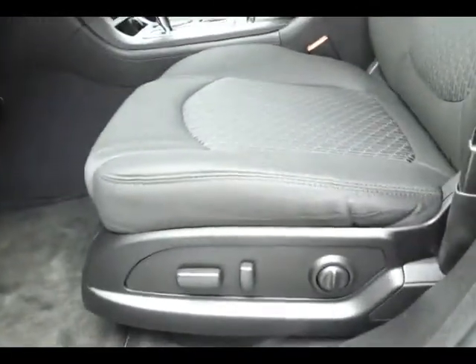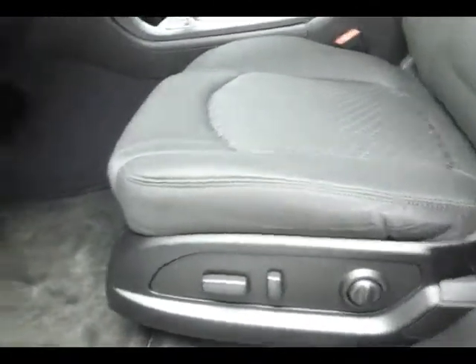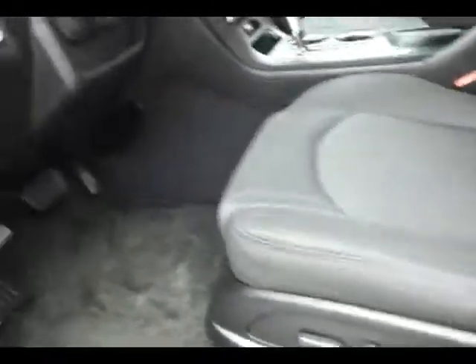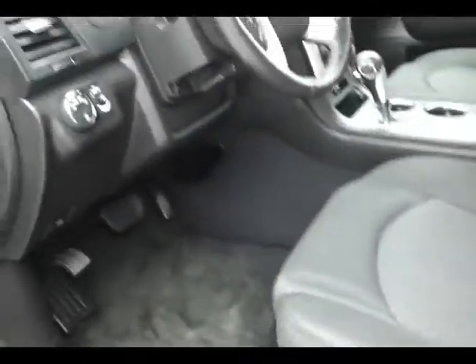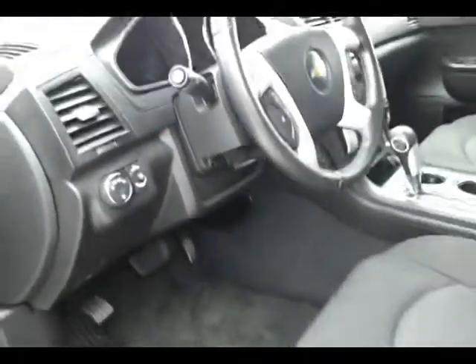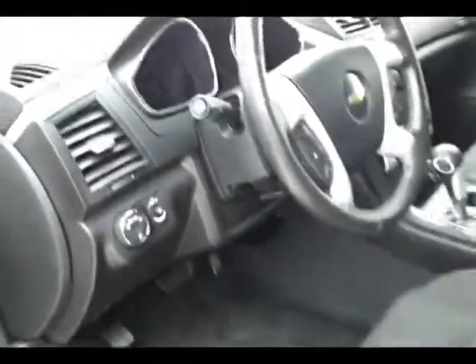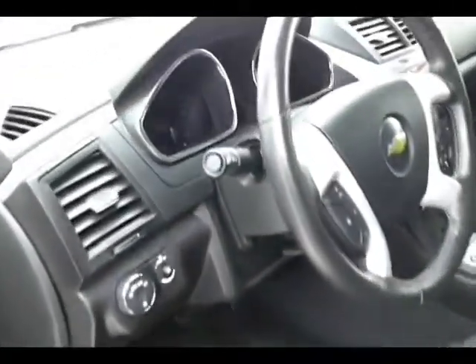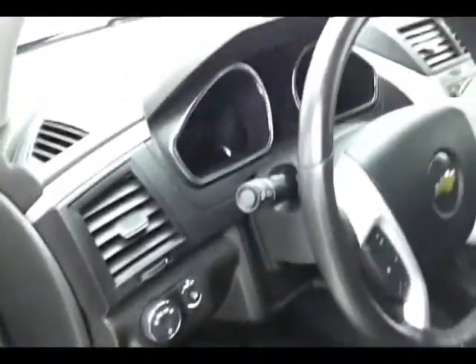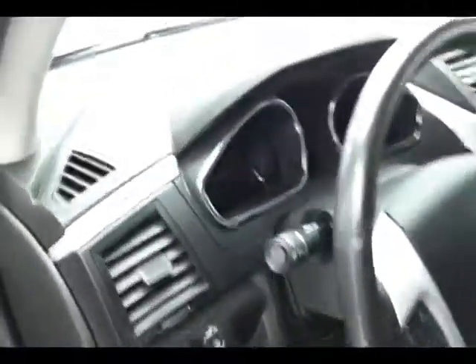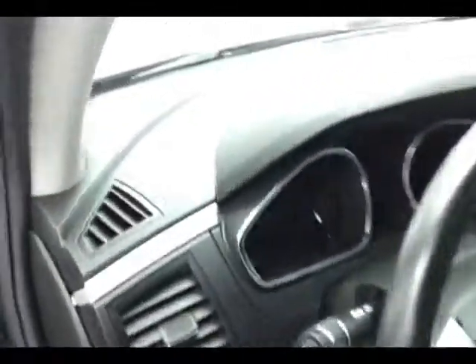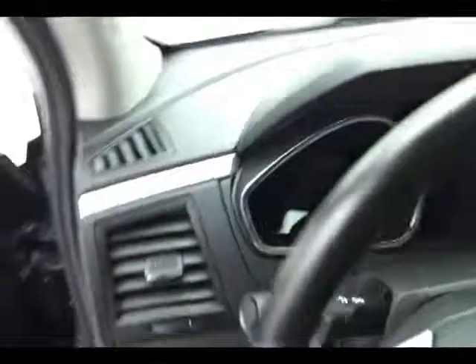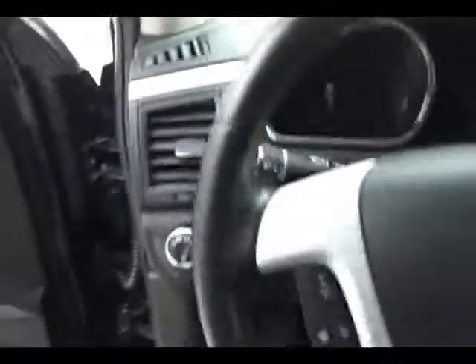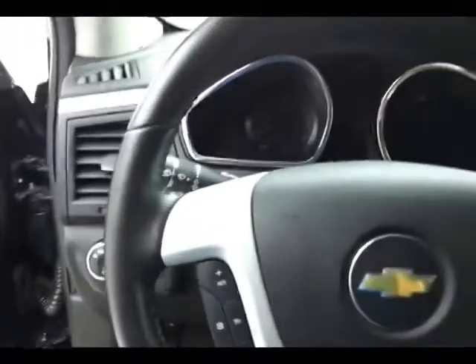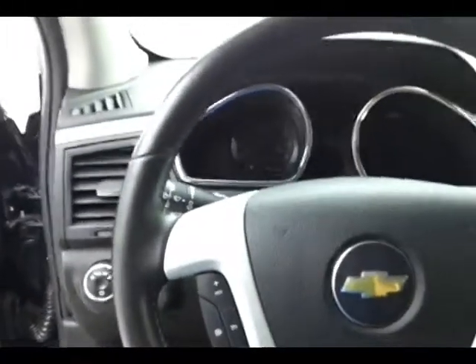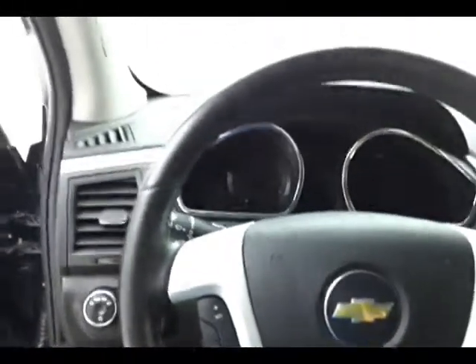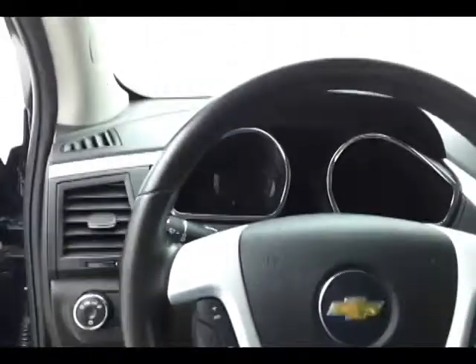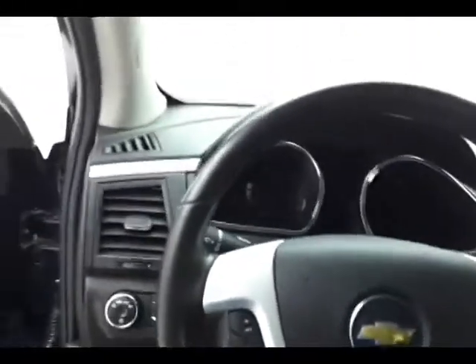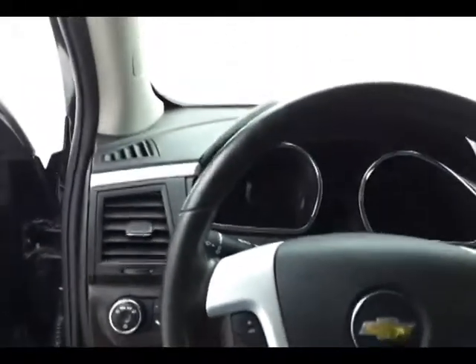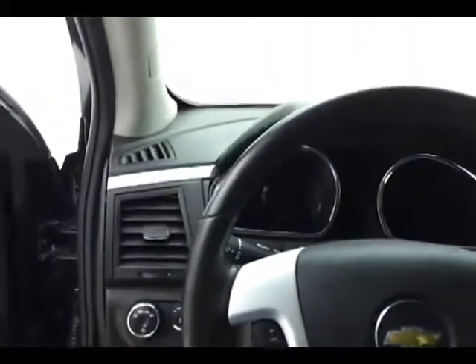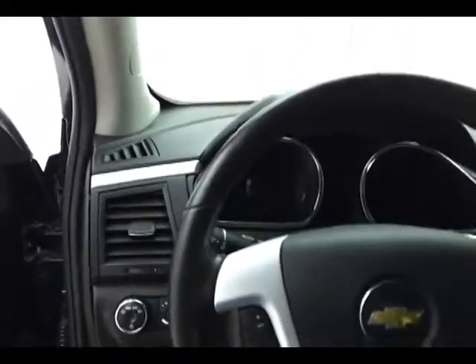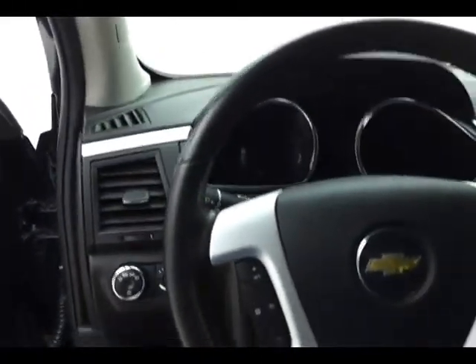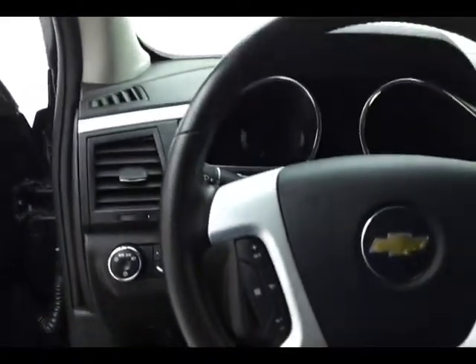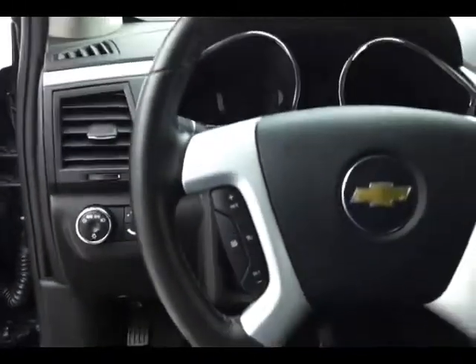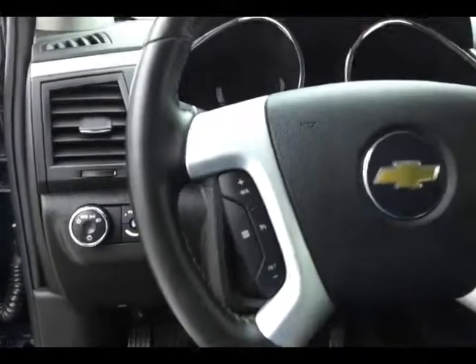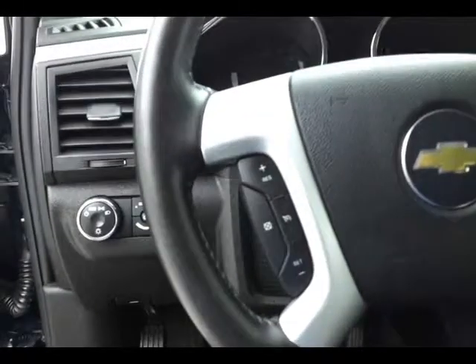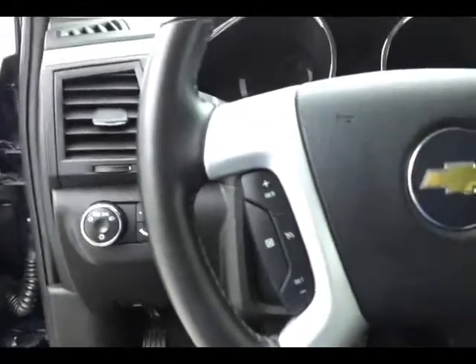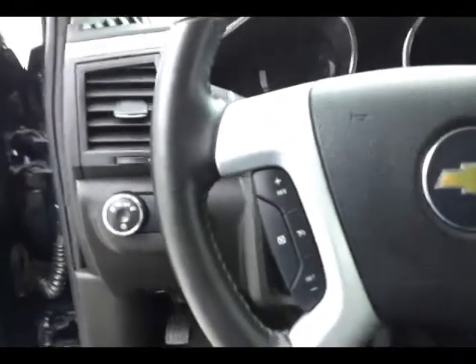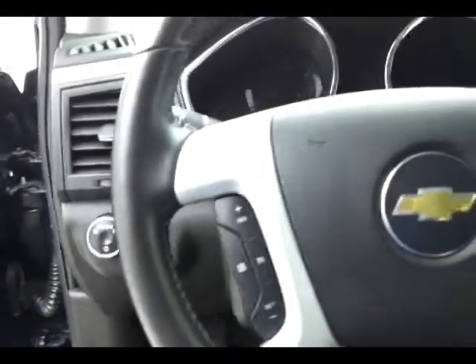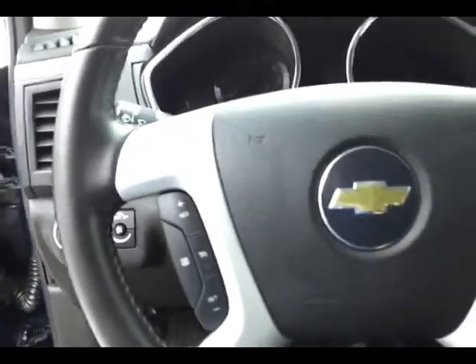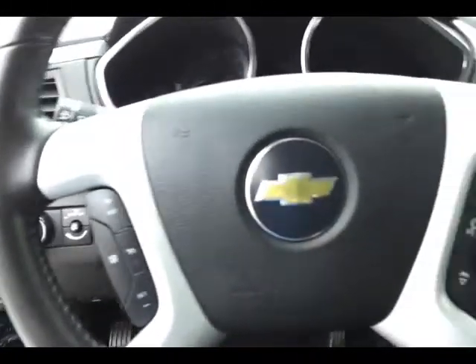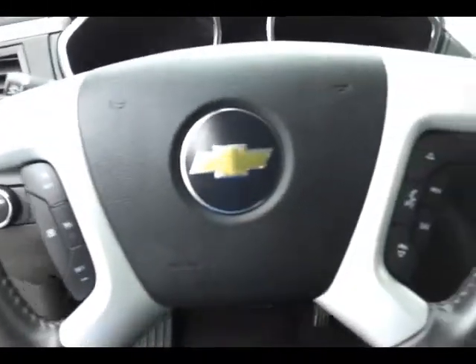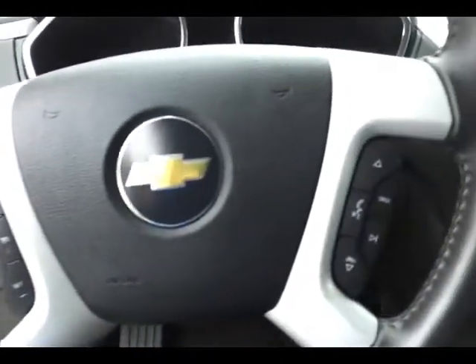The steering wheel is leather wrapped for comfort, with cruise control, steering wheel mounted audio controls so you can keep your hands on the wheel, along with Bluetooth connectivity for hands-free phone use.